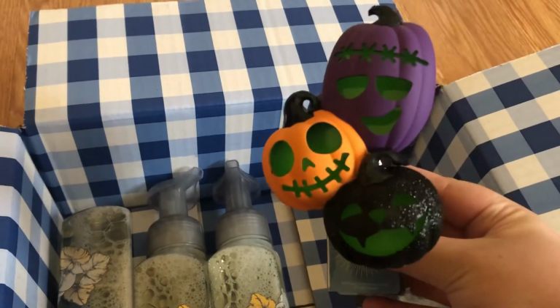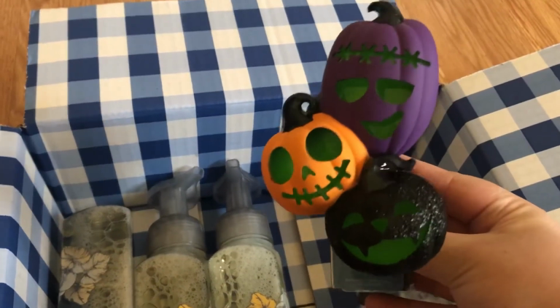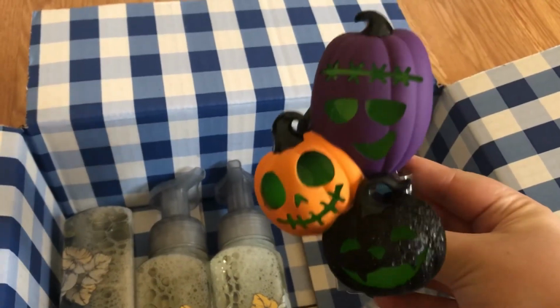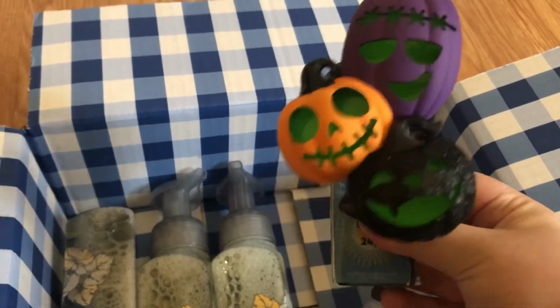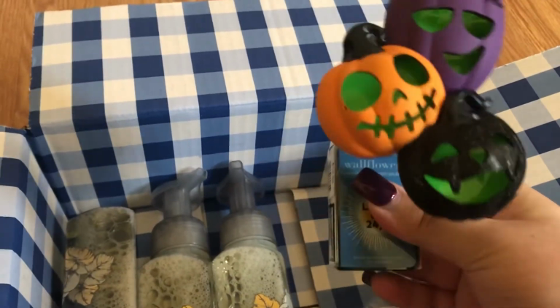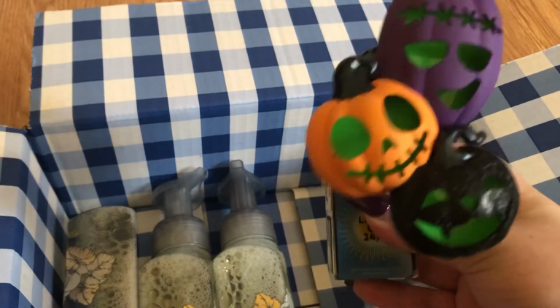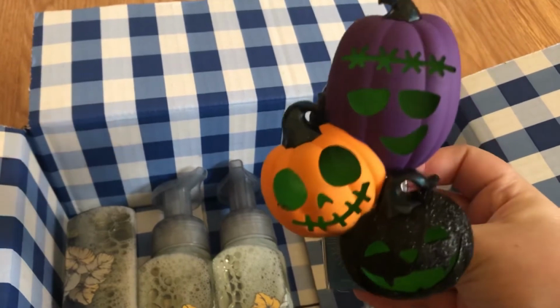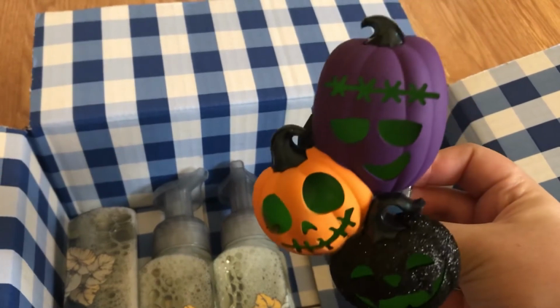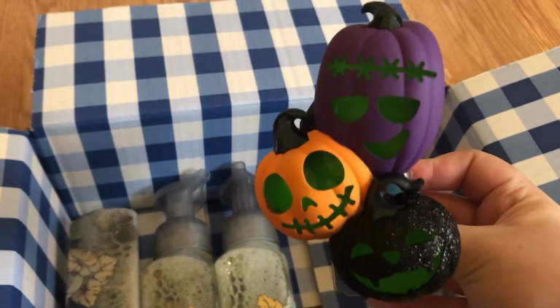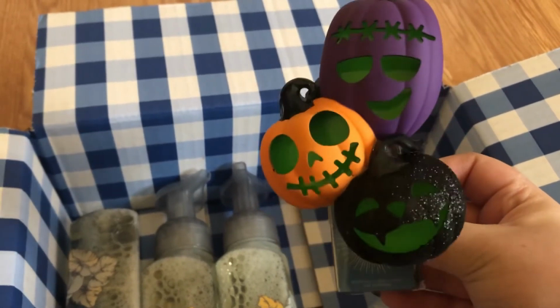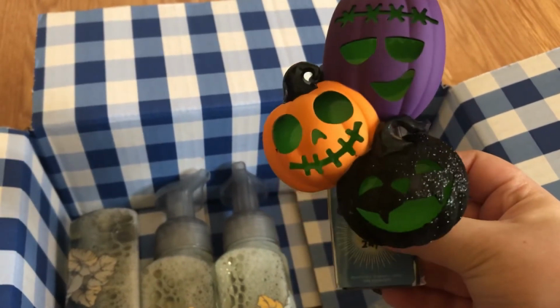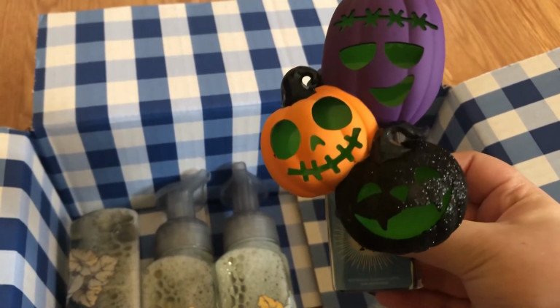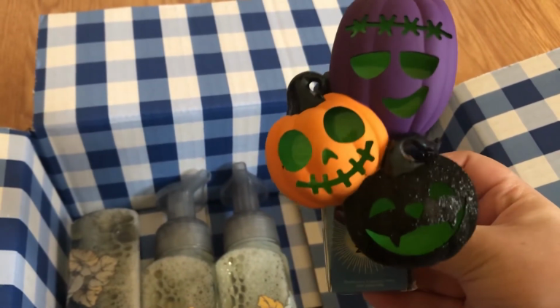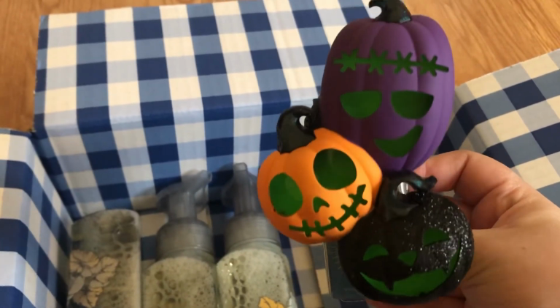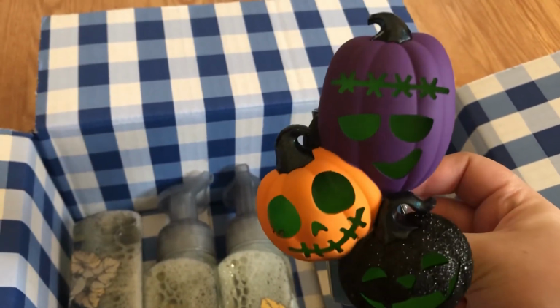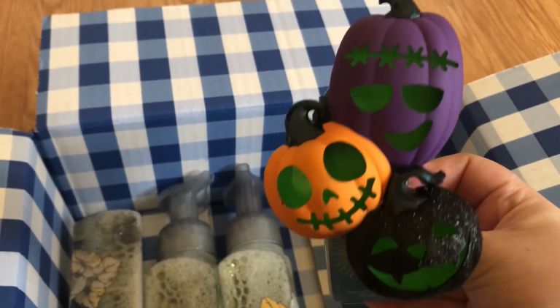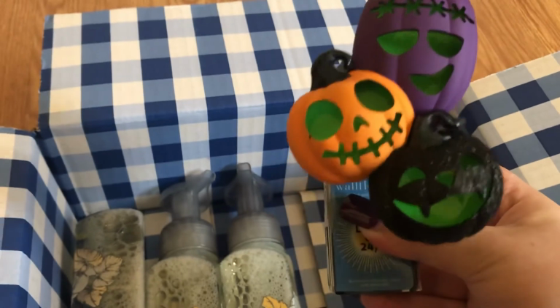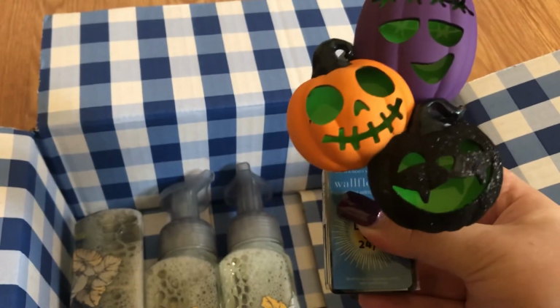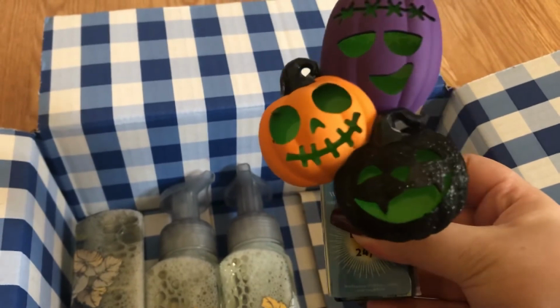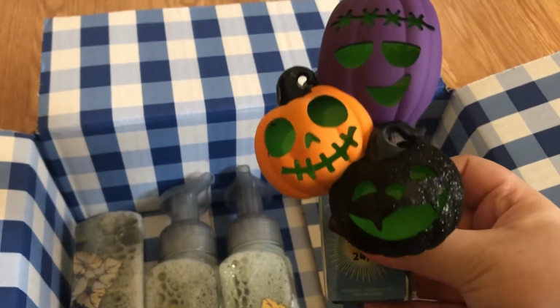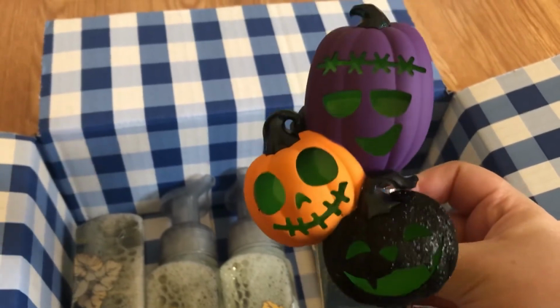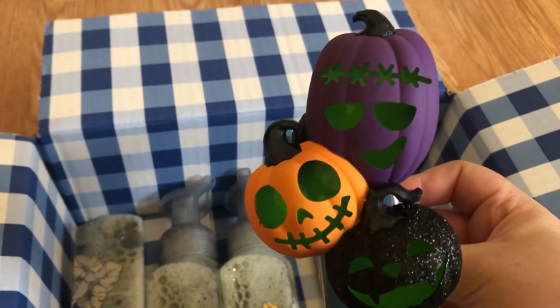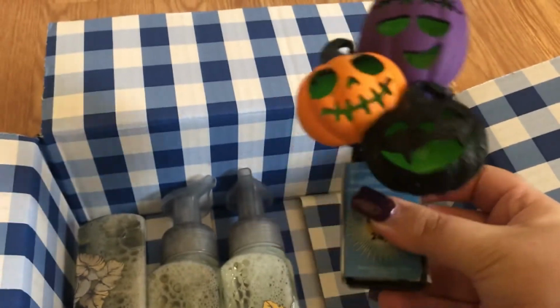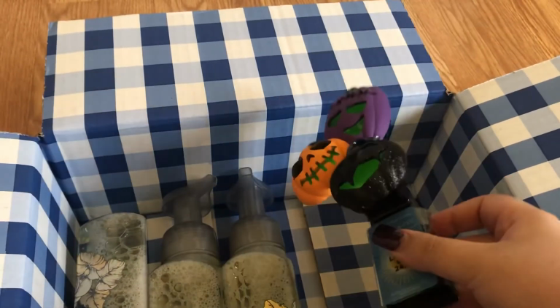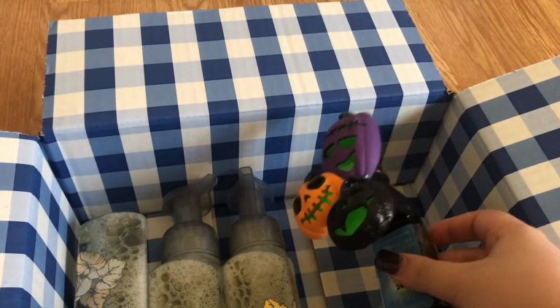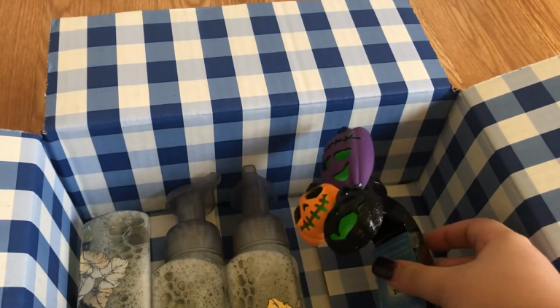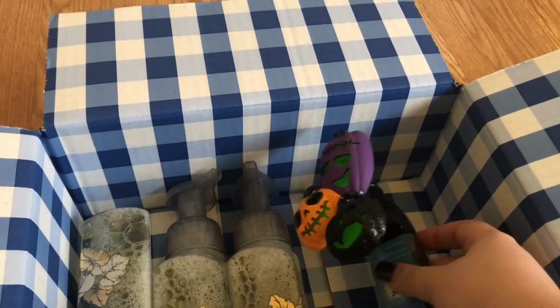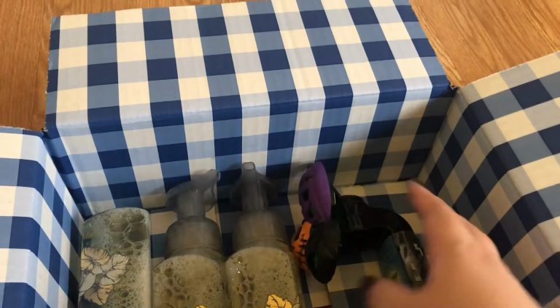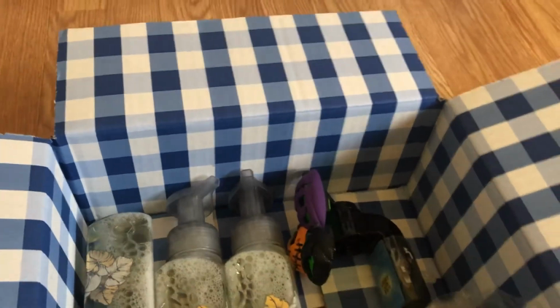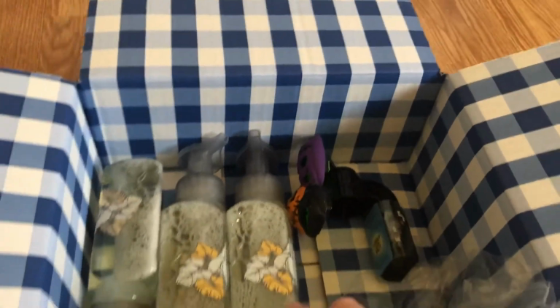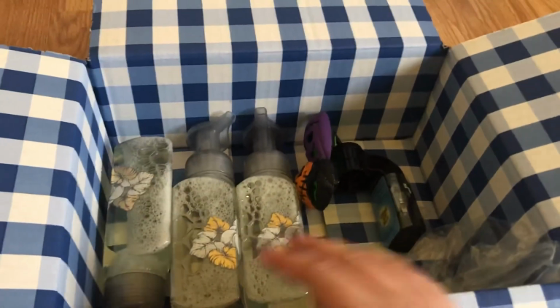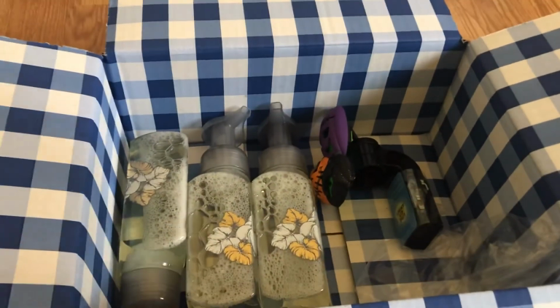Then I got this. This was expensive. And that's all I got. Thanks for watching. Bye bye.